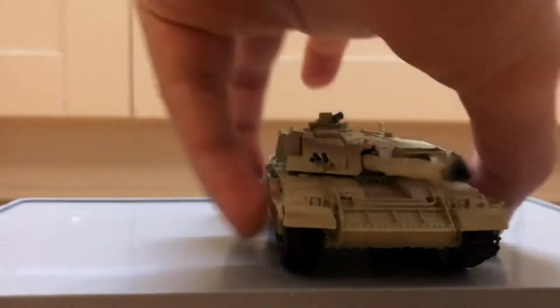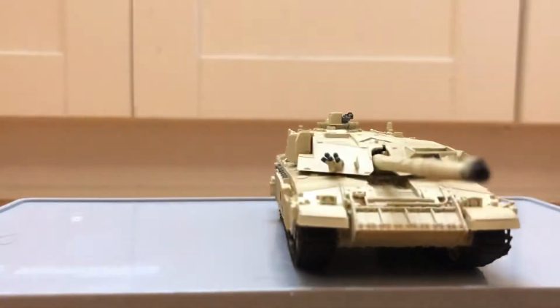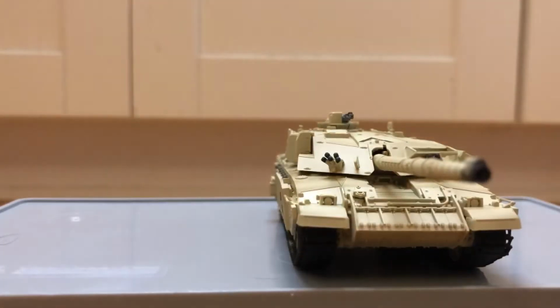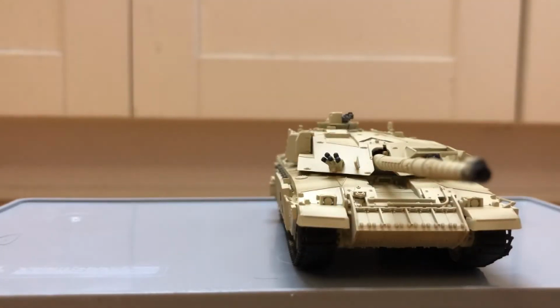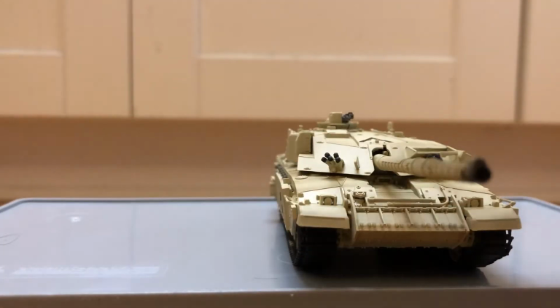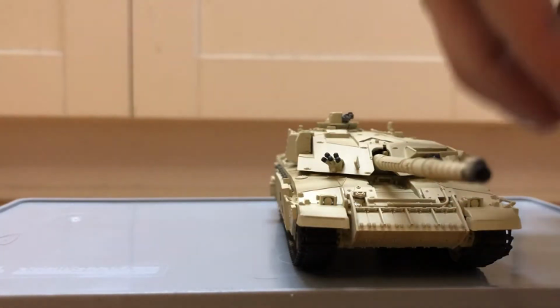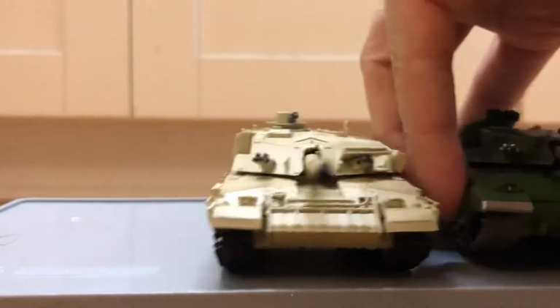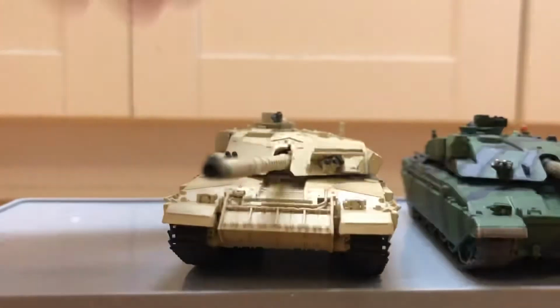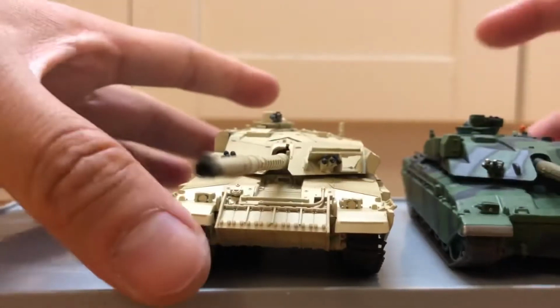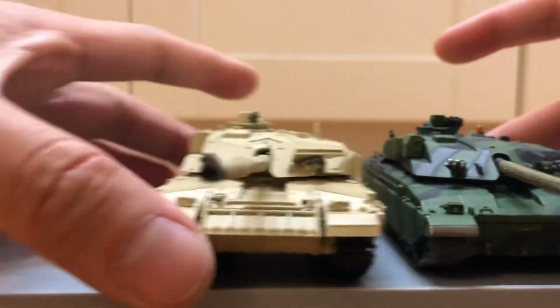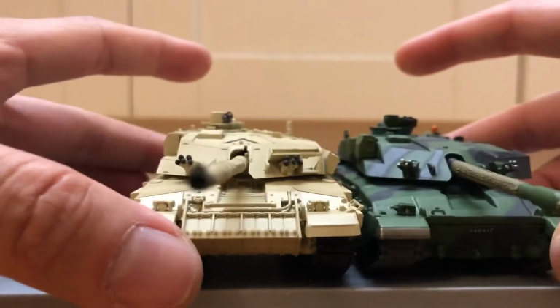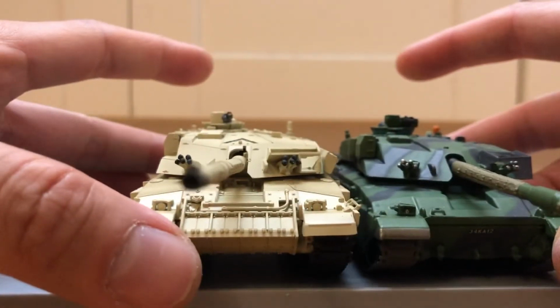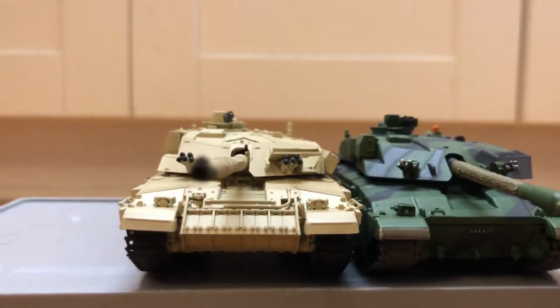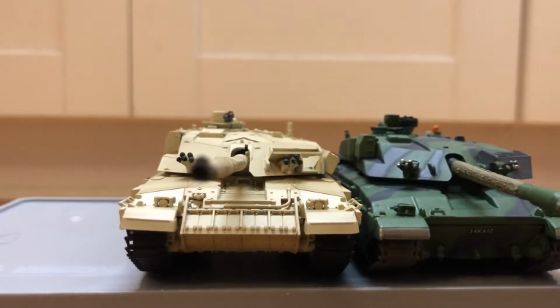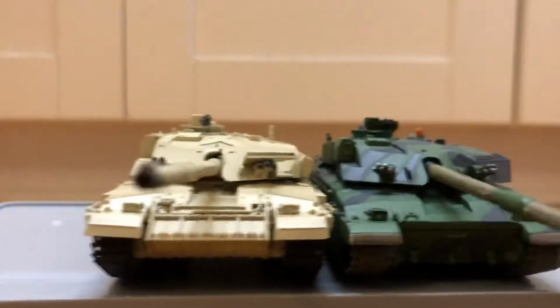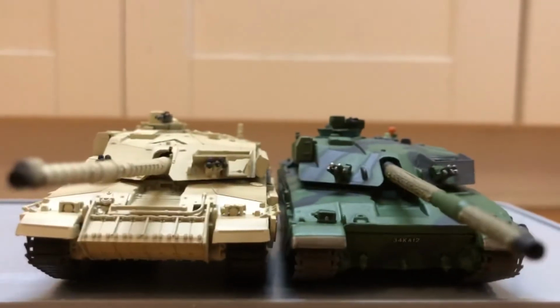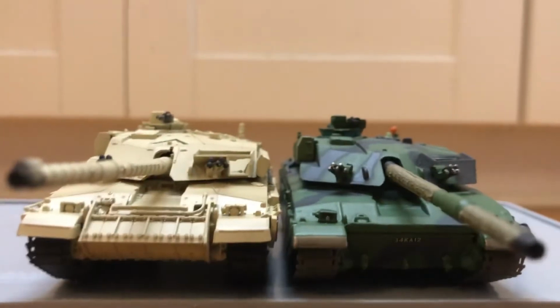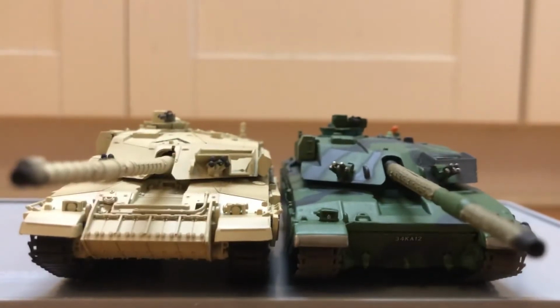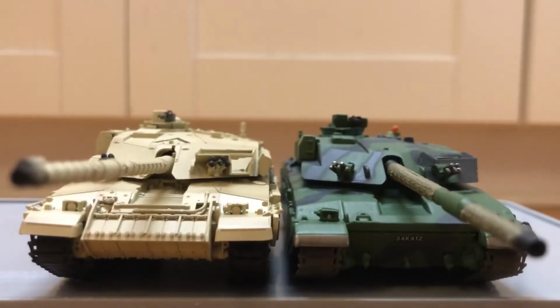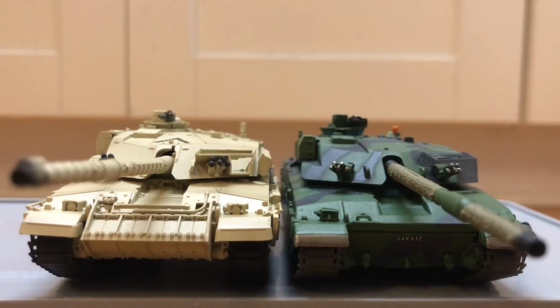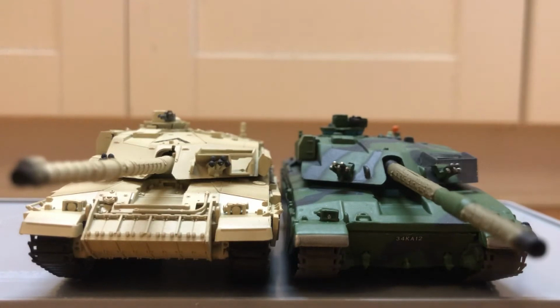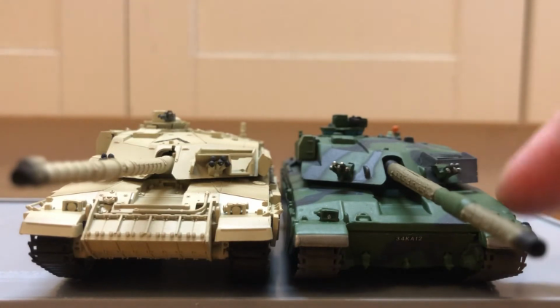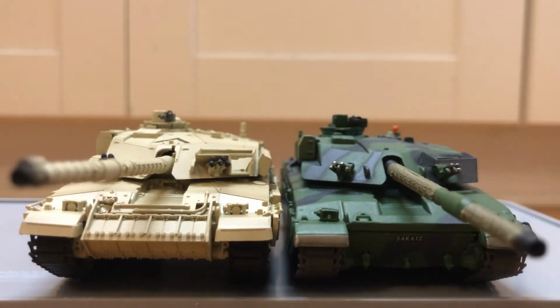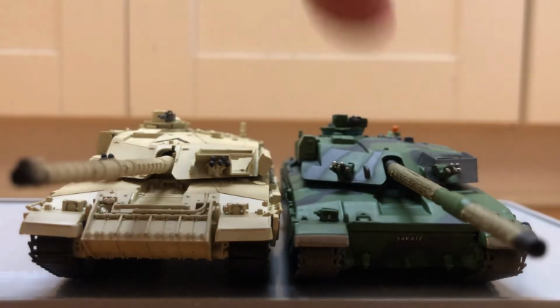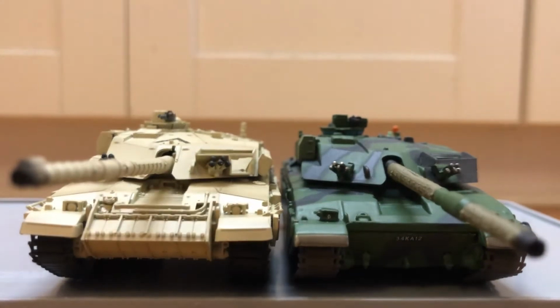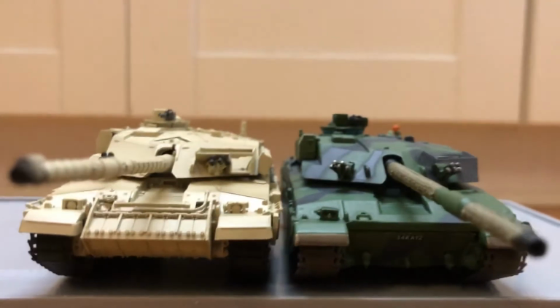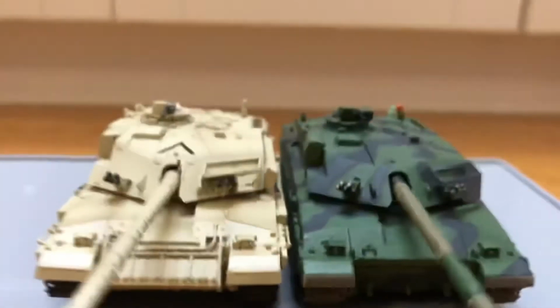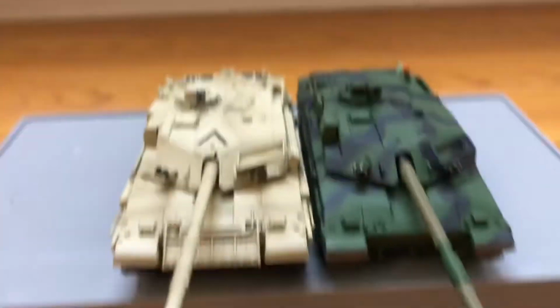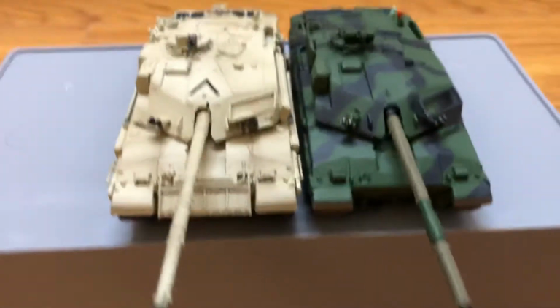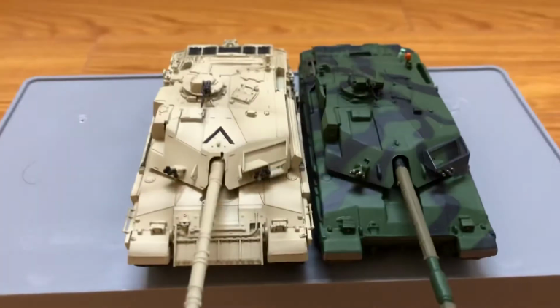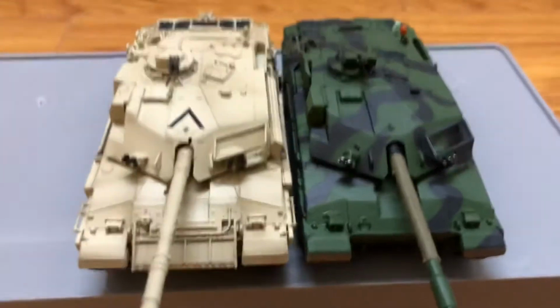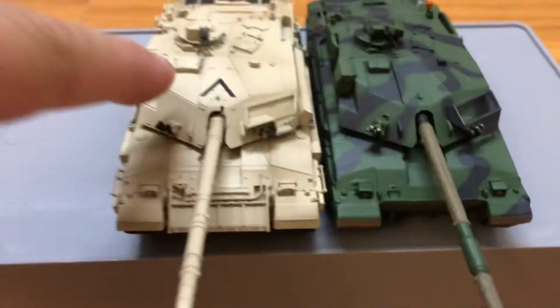Let's compare with the Altaya version. Now the Altaya version is a bit of metal, so it's heavier, but the detailing is much greater on the easy model version.